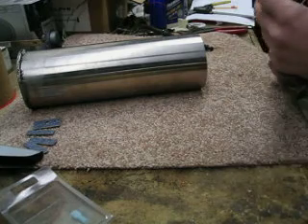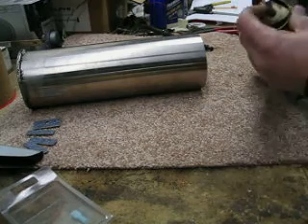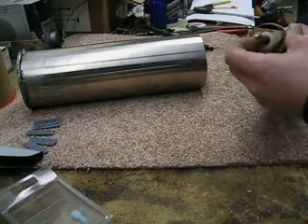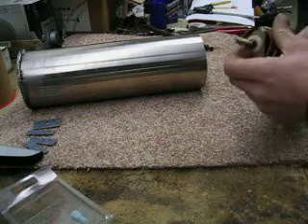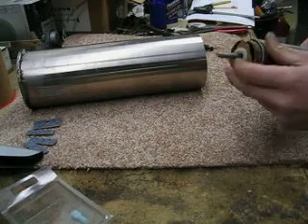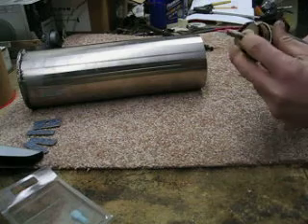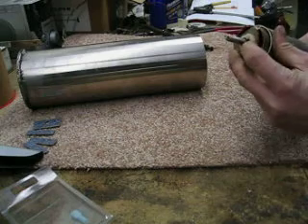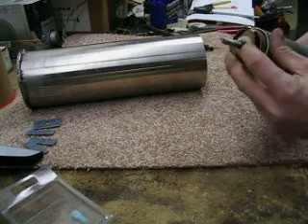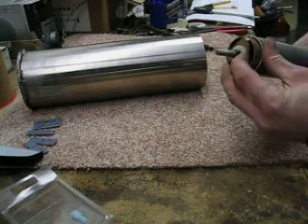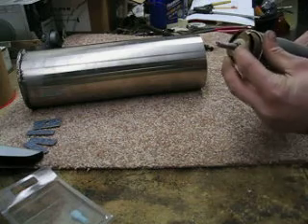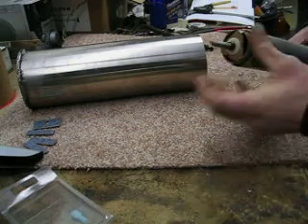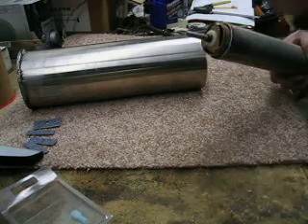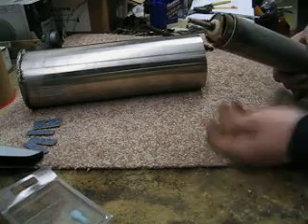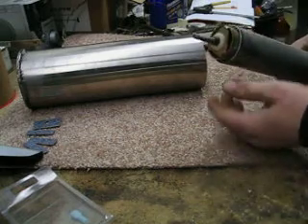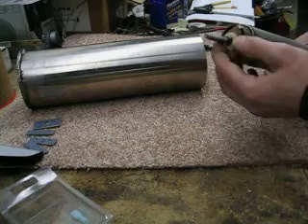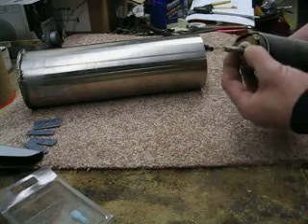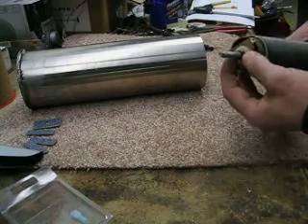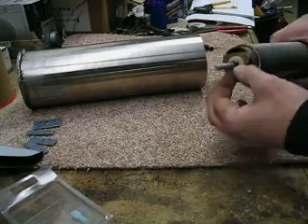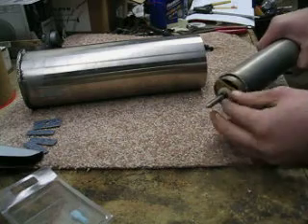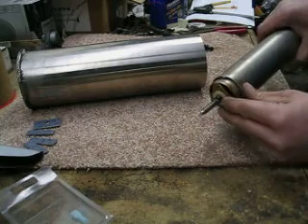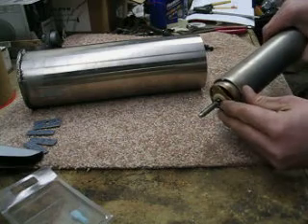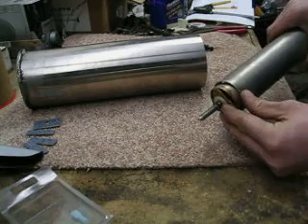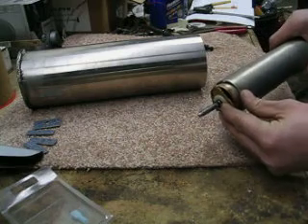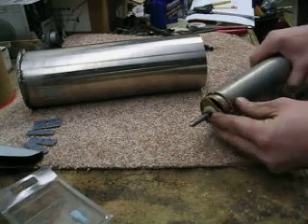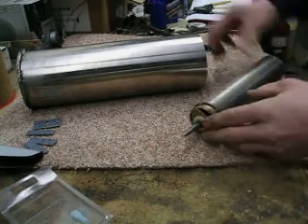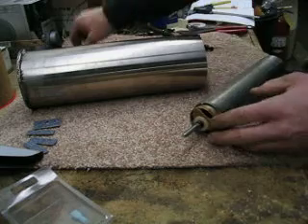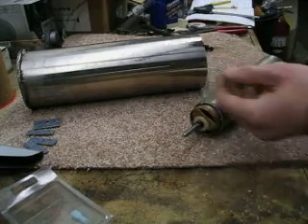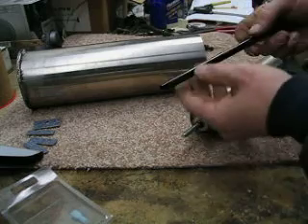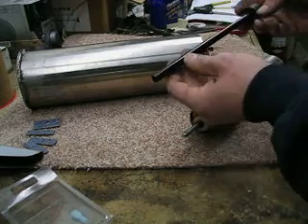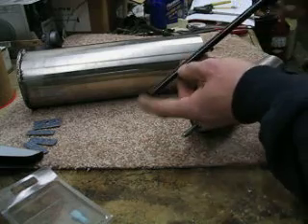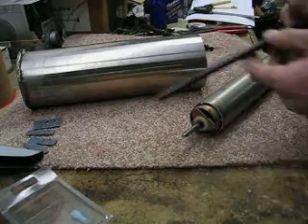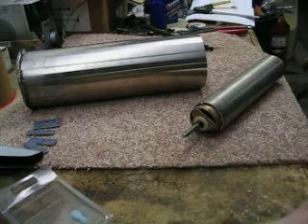I just went to my local hardware store and got a couple of nylon washers, like for a toilet seat hold-down, and I've got some — this black right here is some 3/8's nylon fuel line, automotive grade stuff.